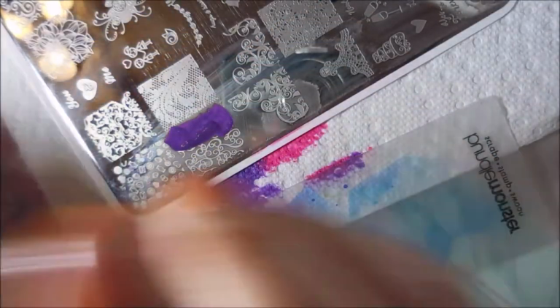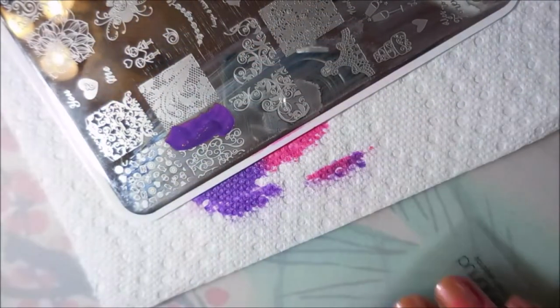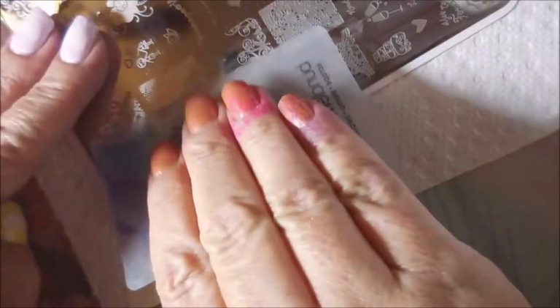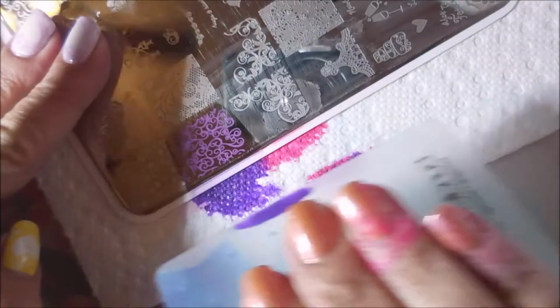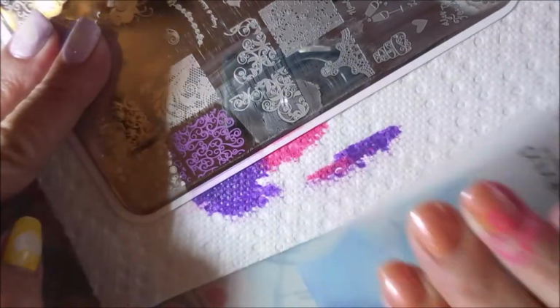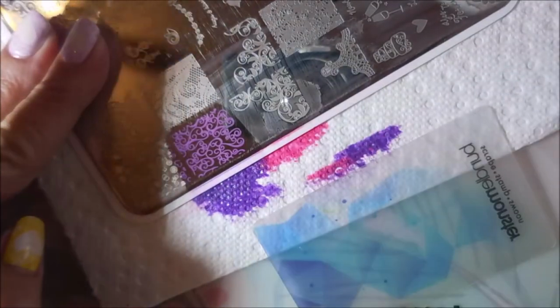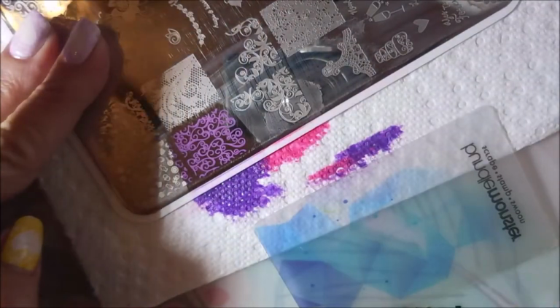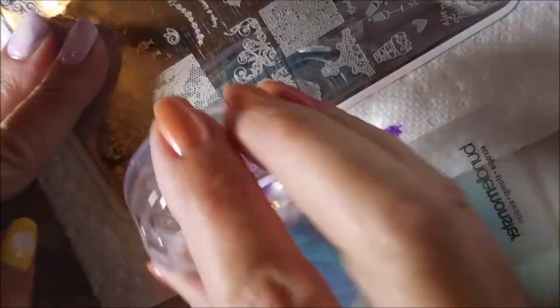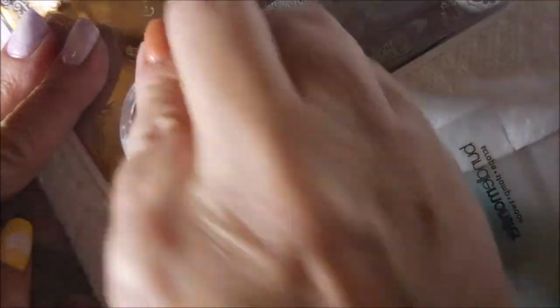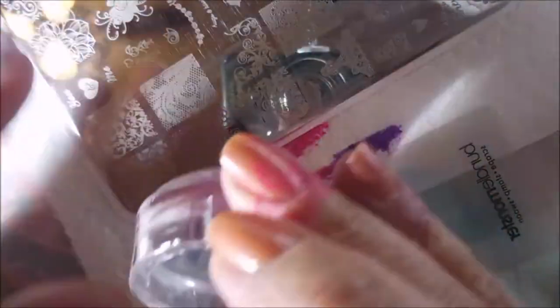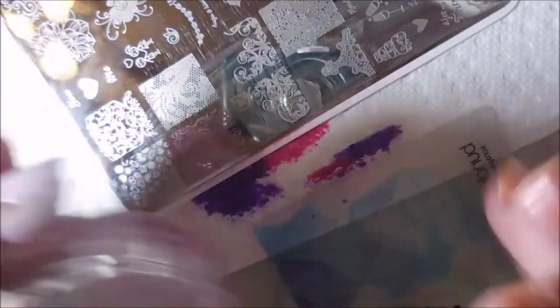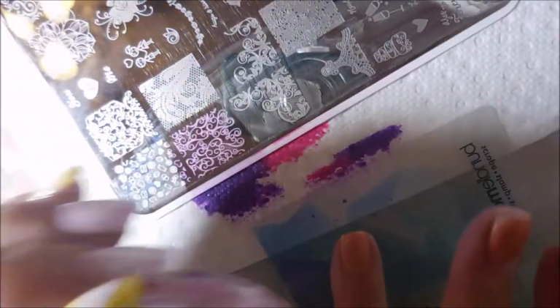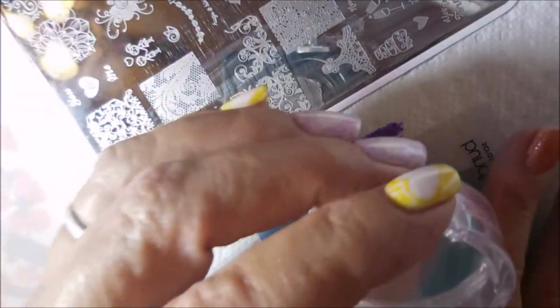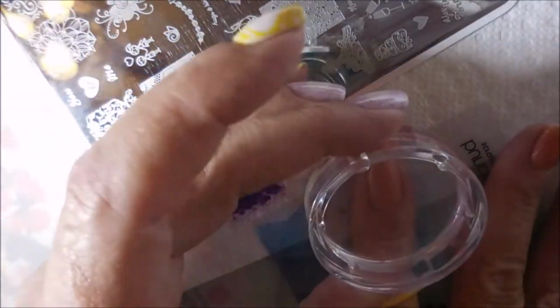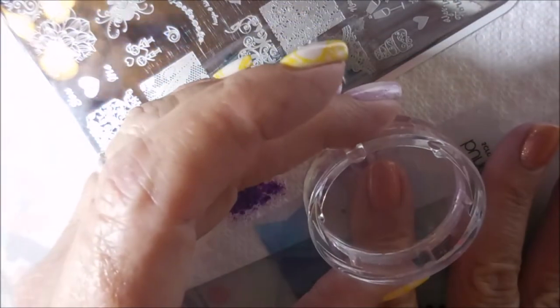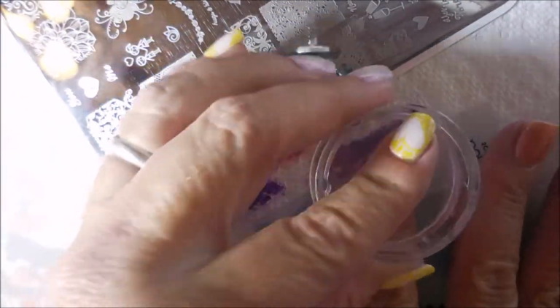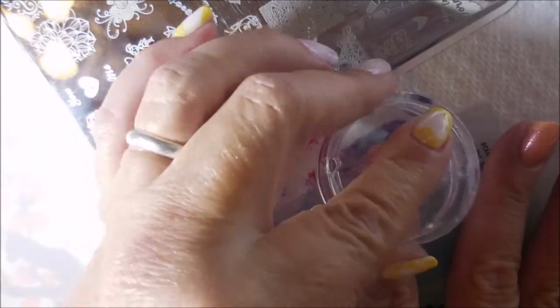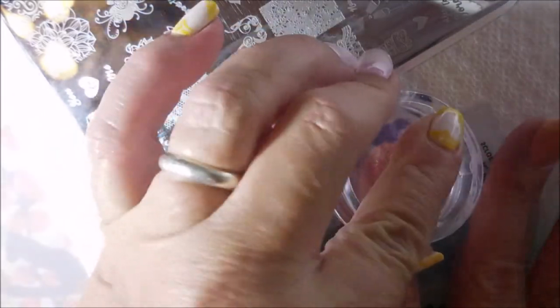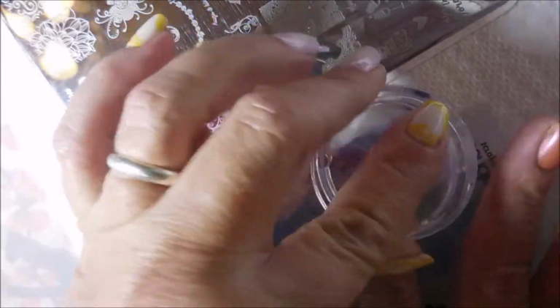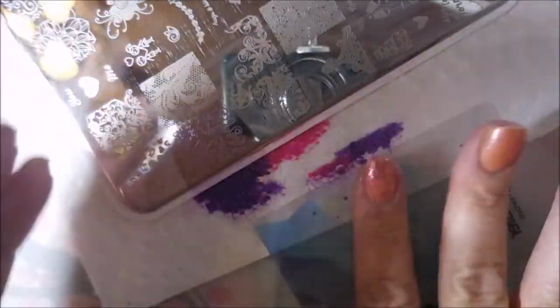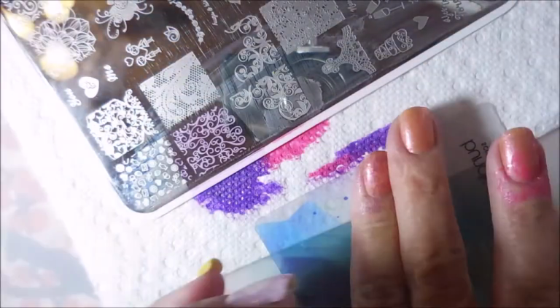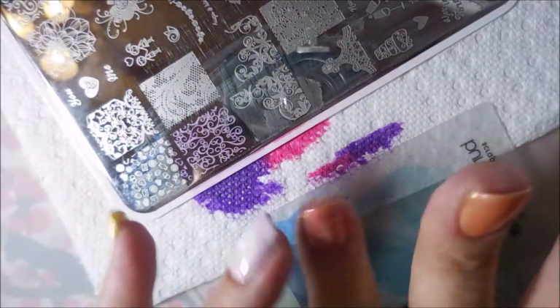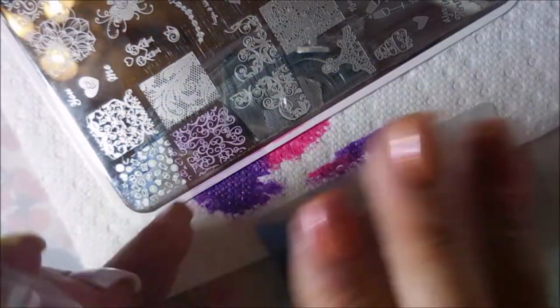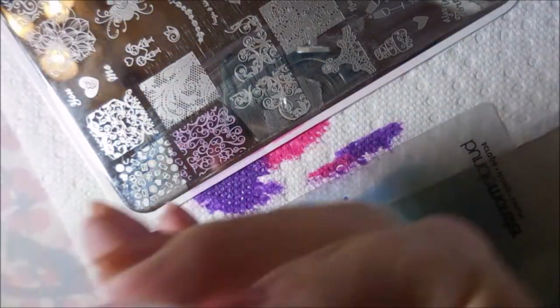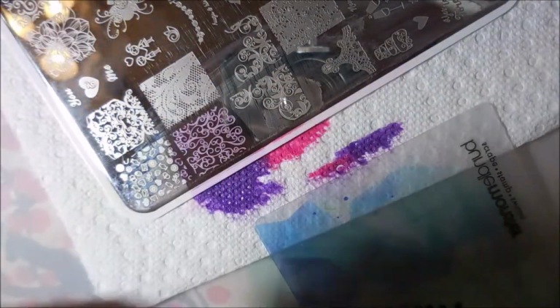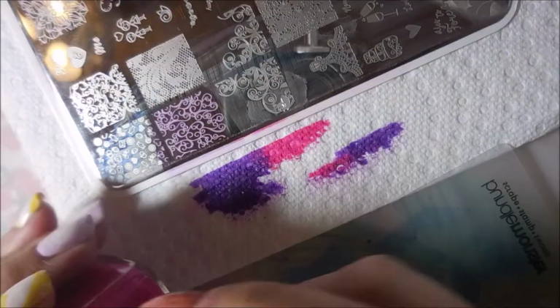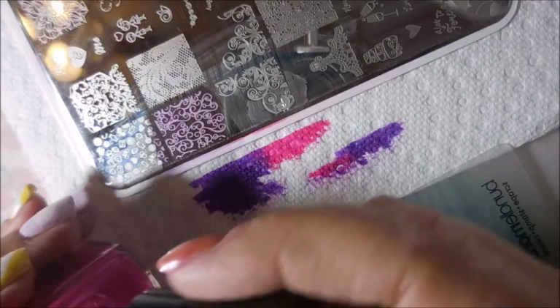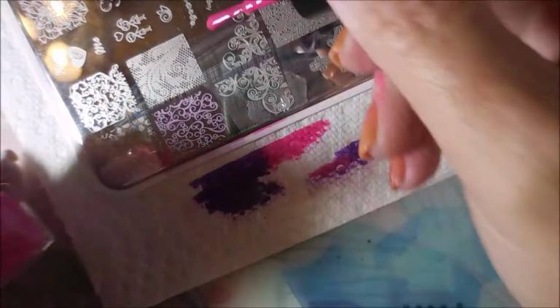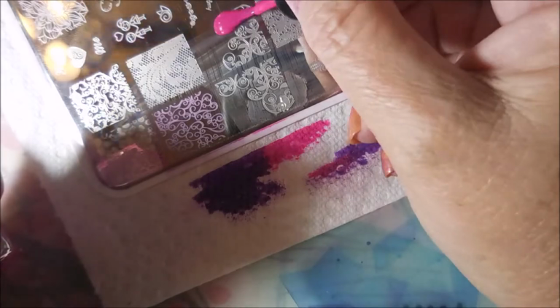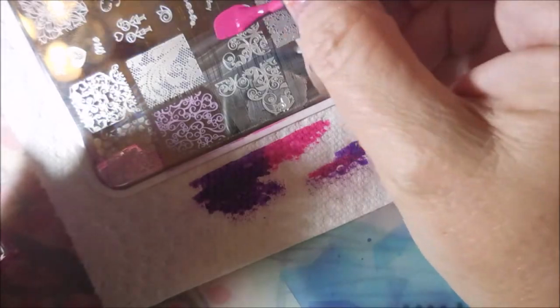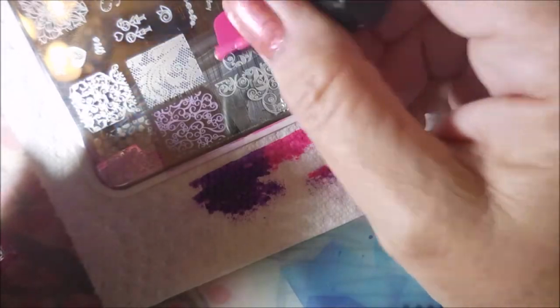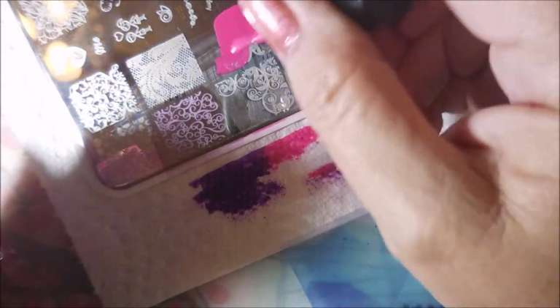I really didn't know what I wanted to do with this one, so I just grabbed some stuff and started doing it because sometimes that's how we work. There we go, we got that first one done.